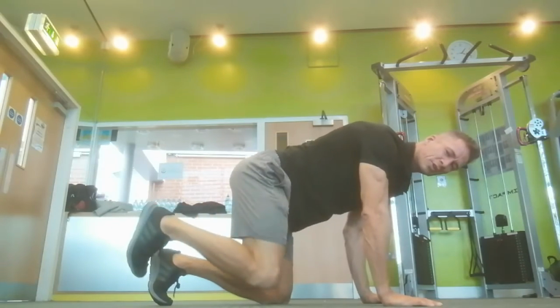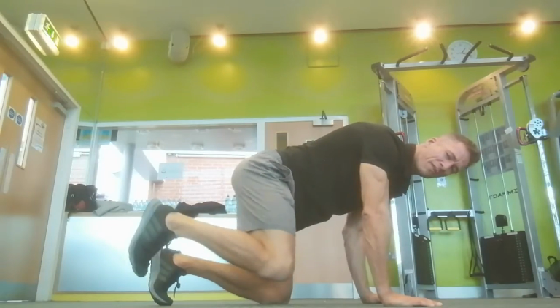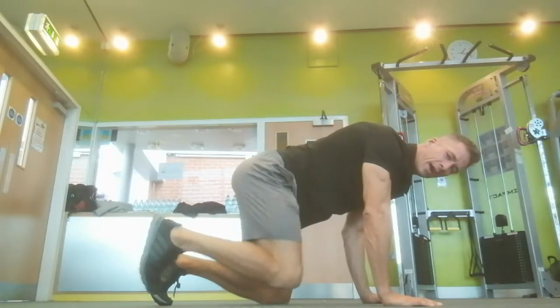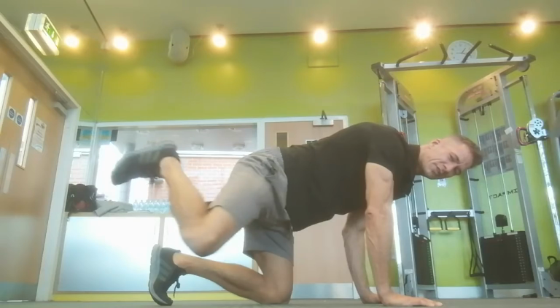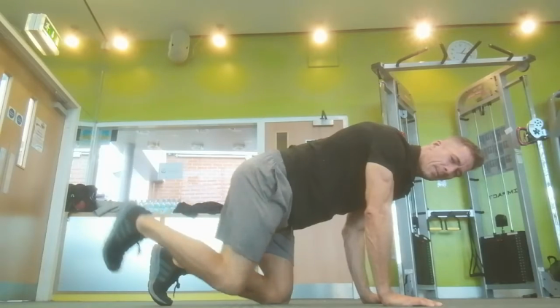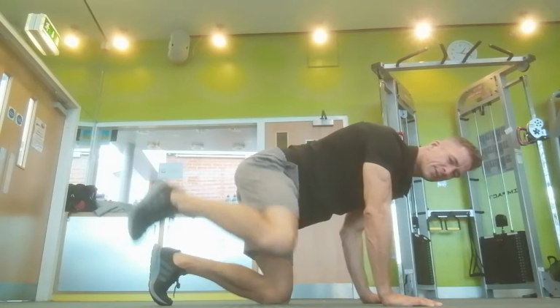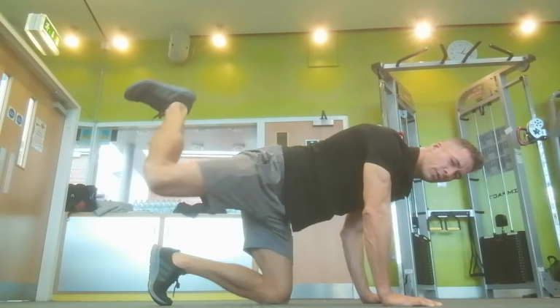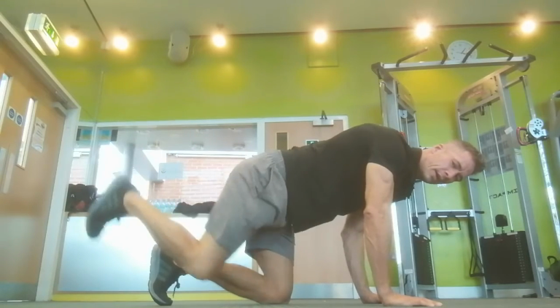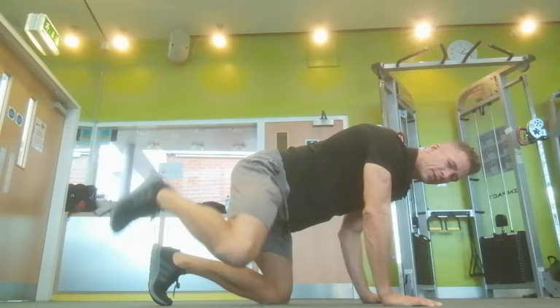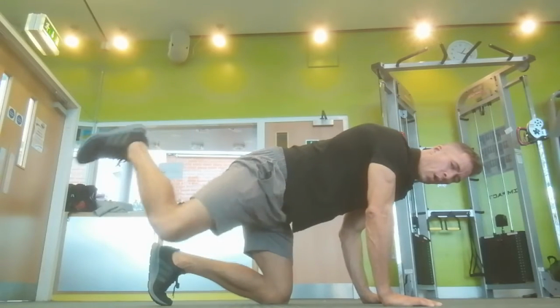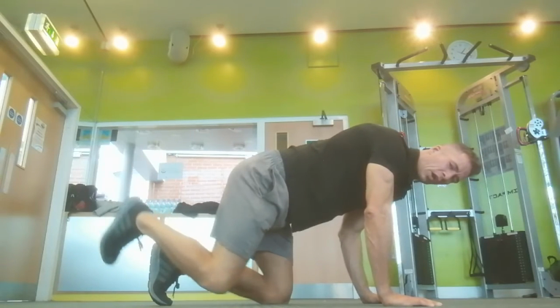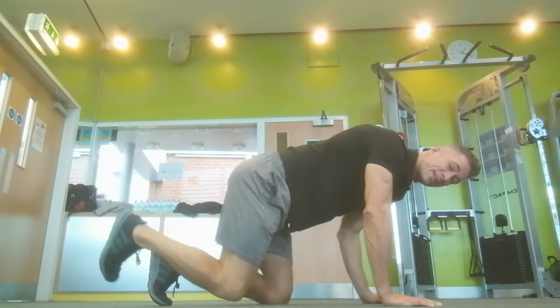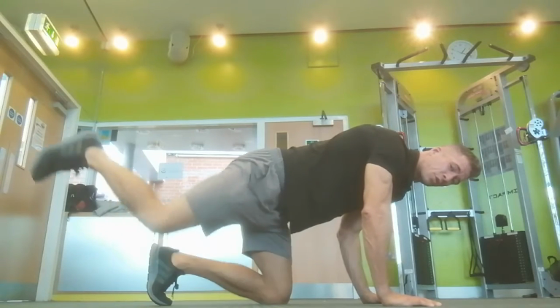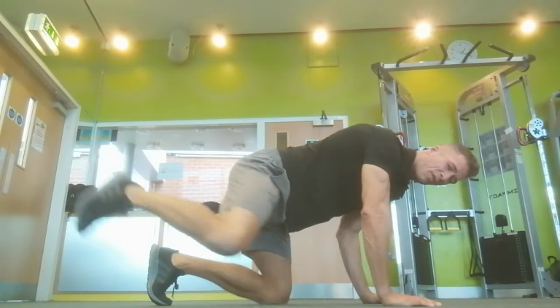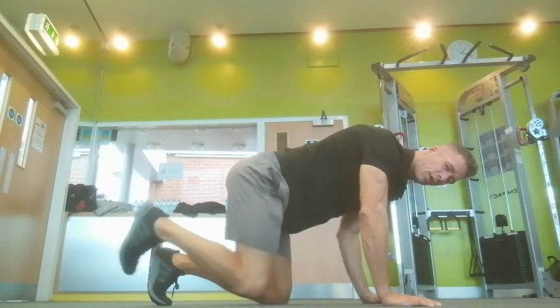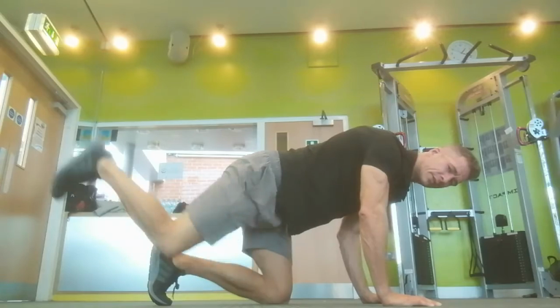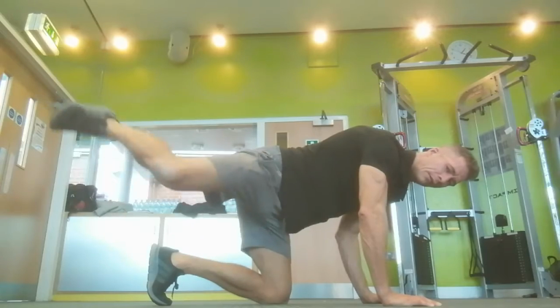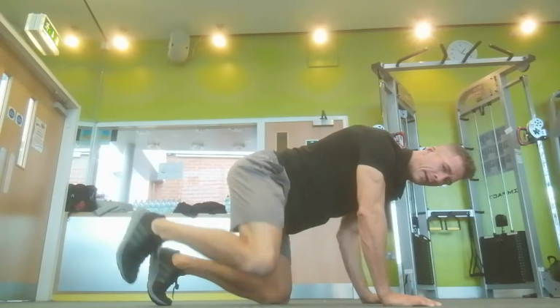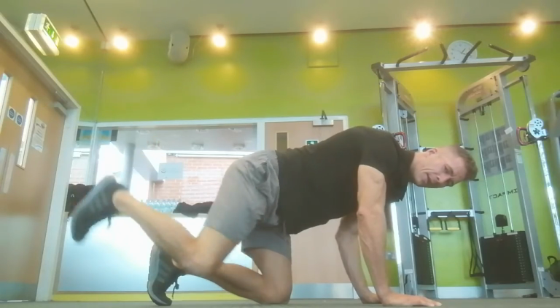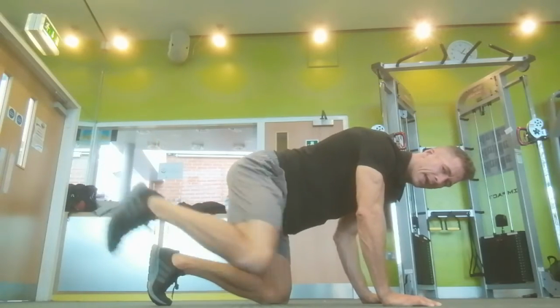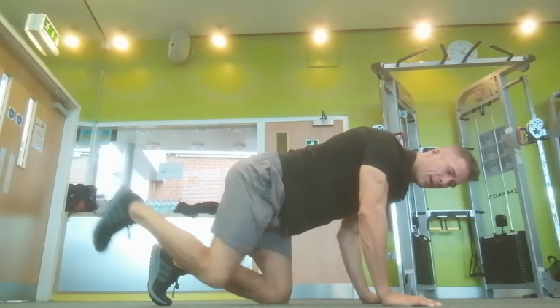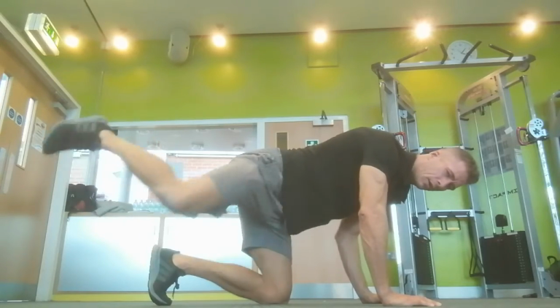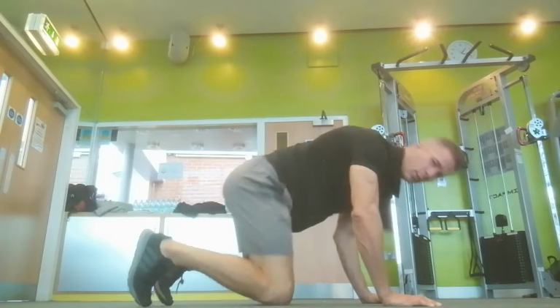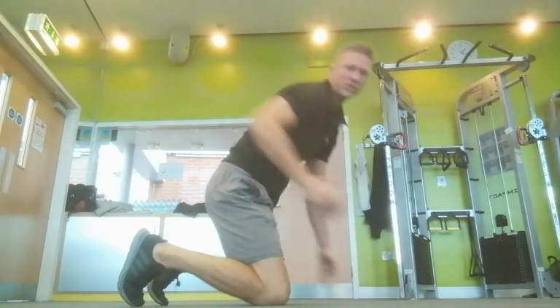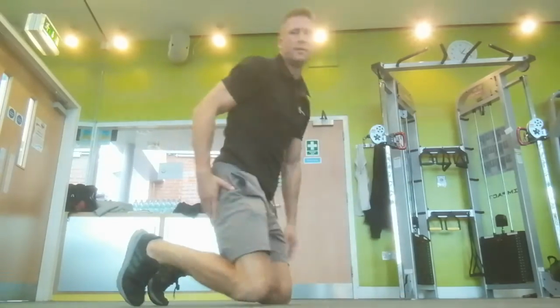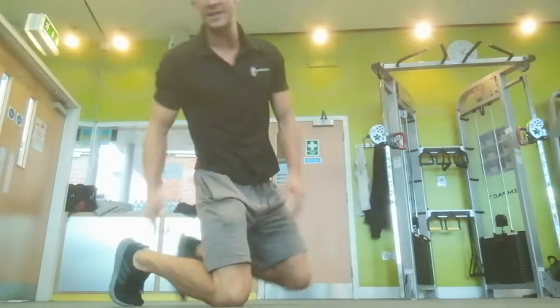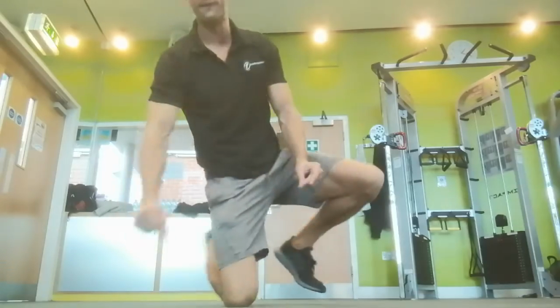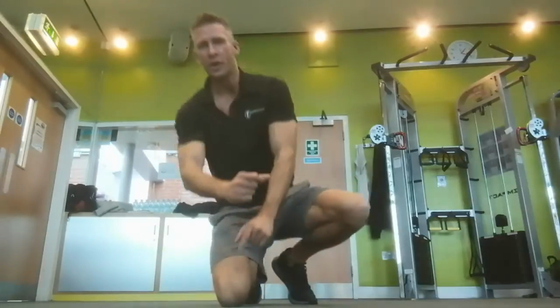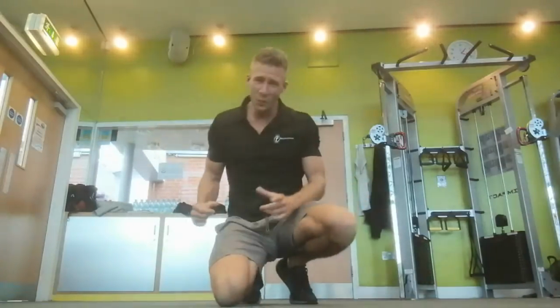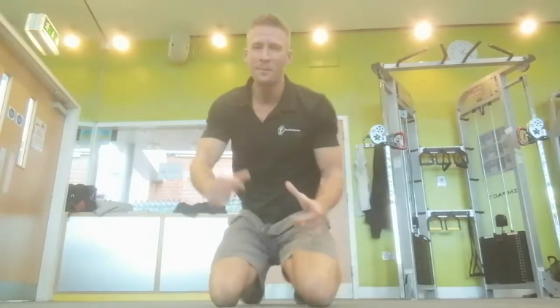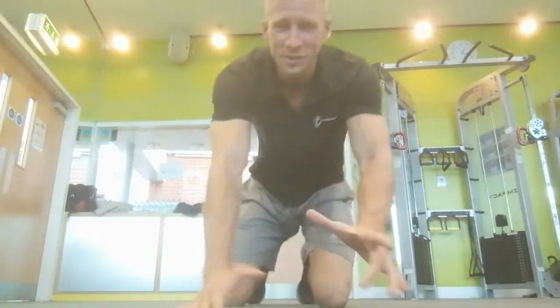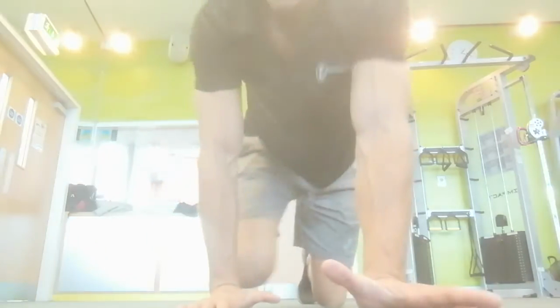We're going to do 12 clockwise — some big, some small. Then 12 counterclockwise — some big, some small. When you've done one side, you've got two legs, so make sure you do the other side.